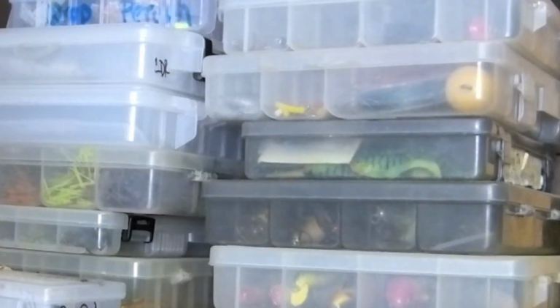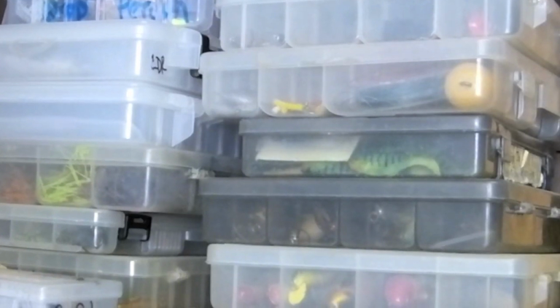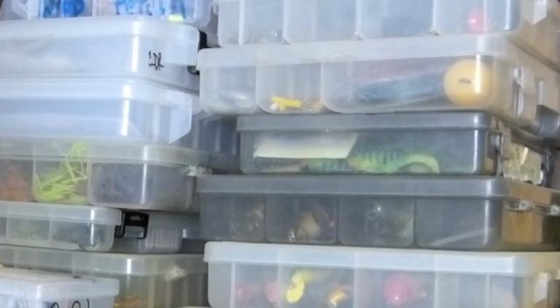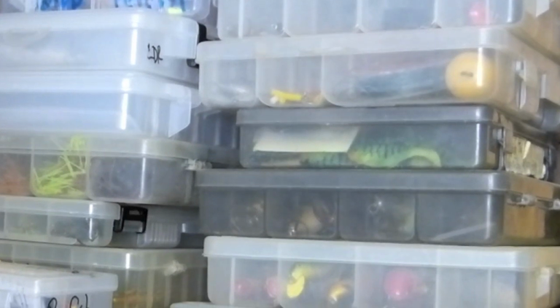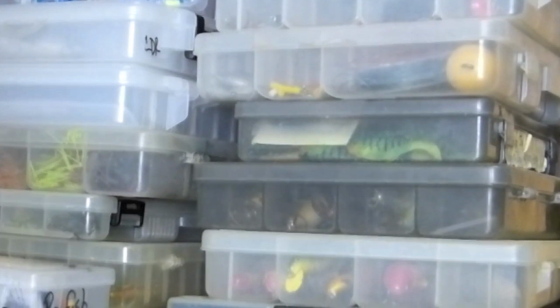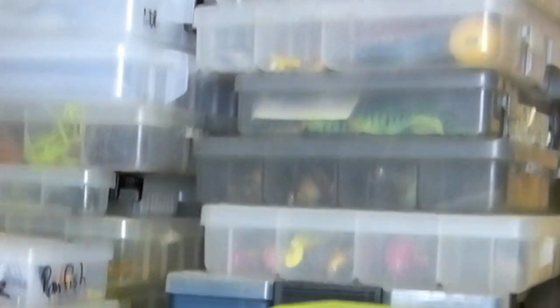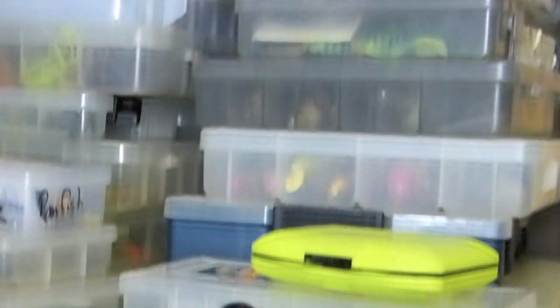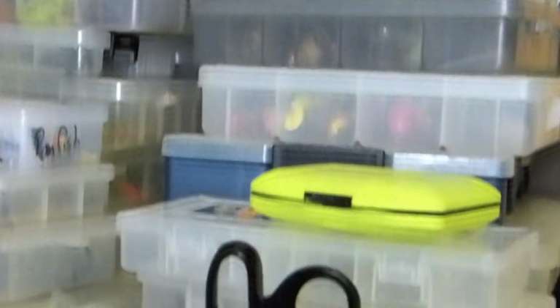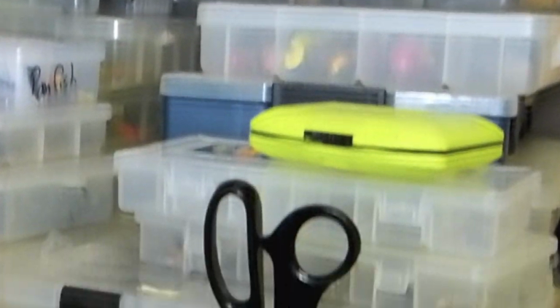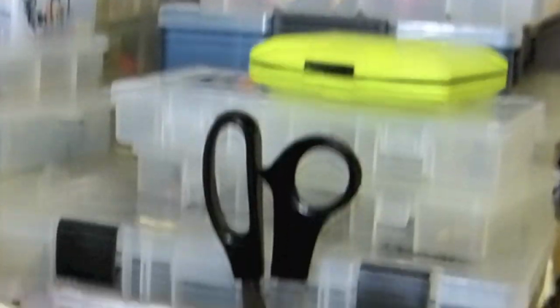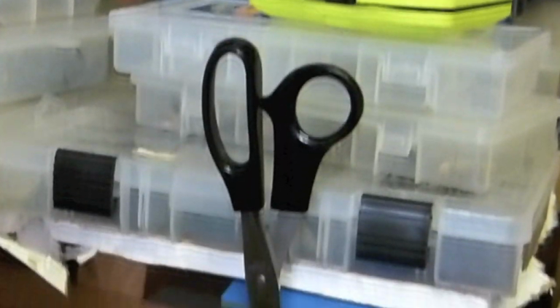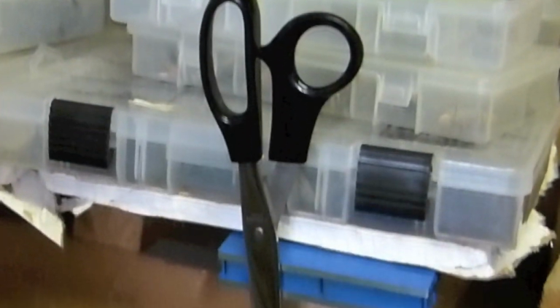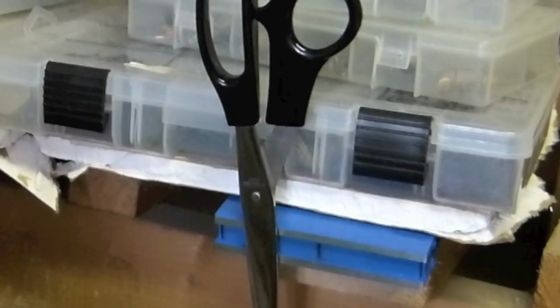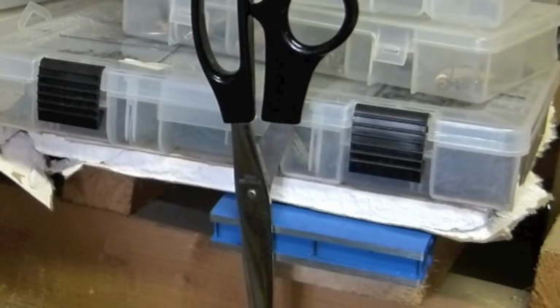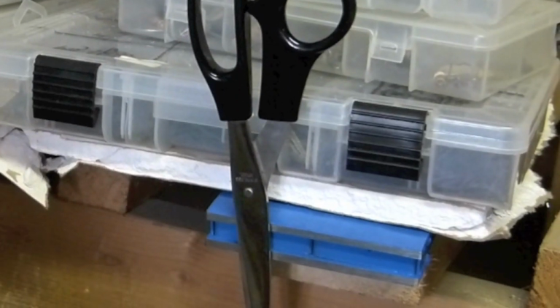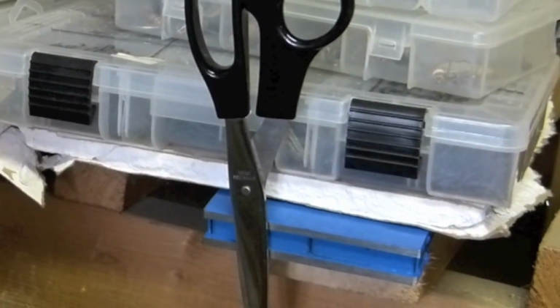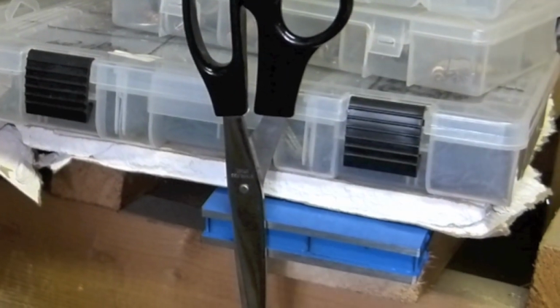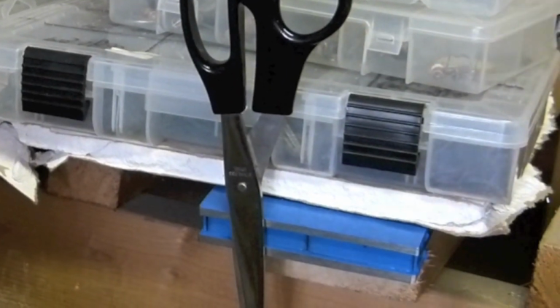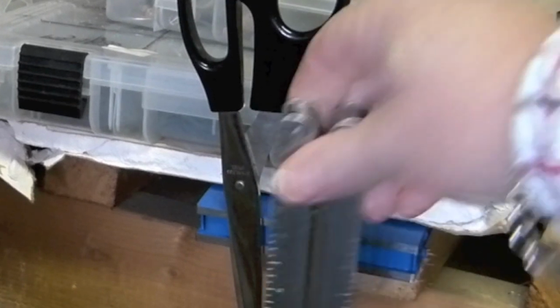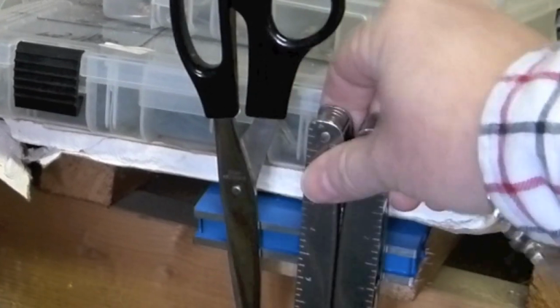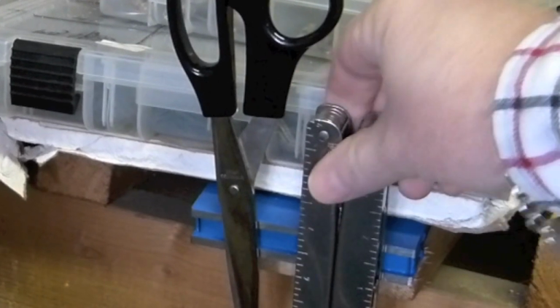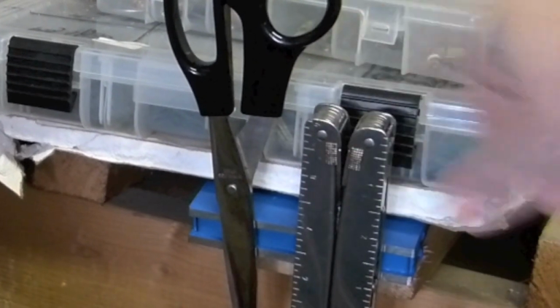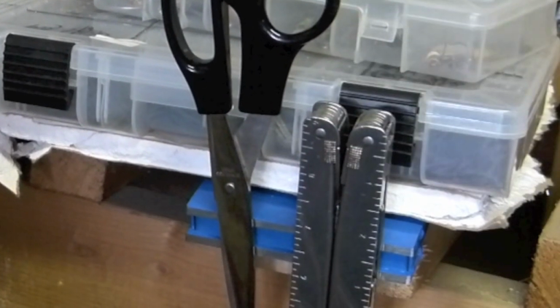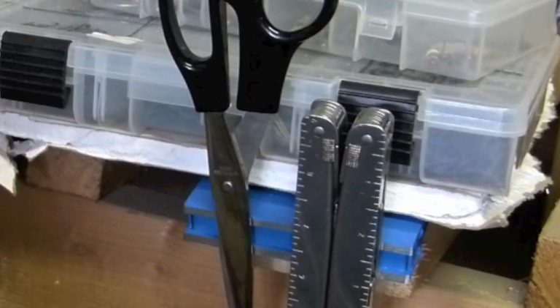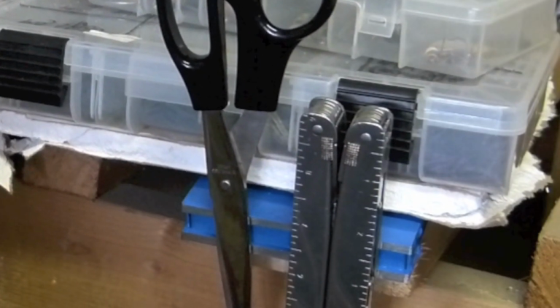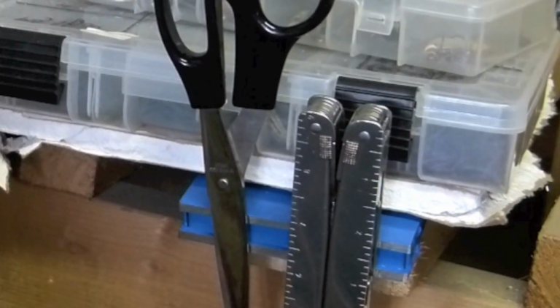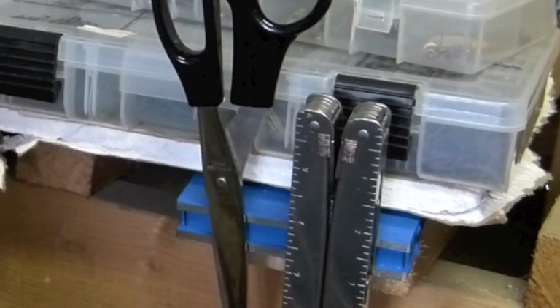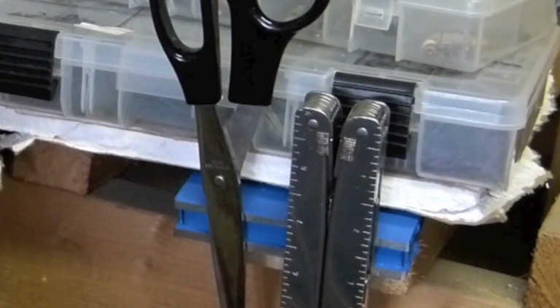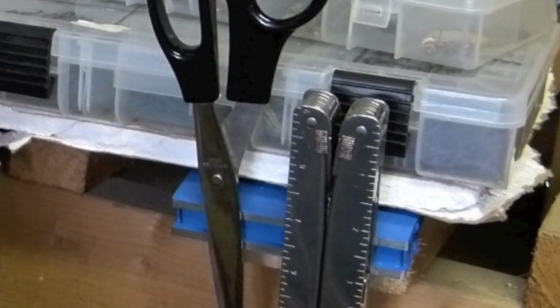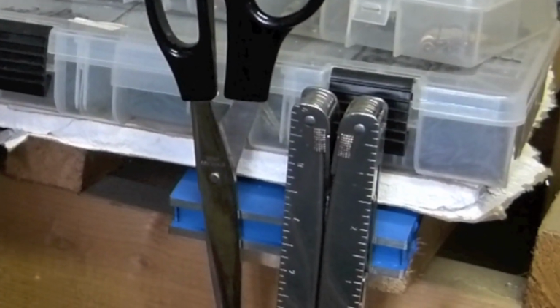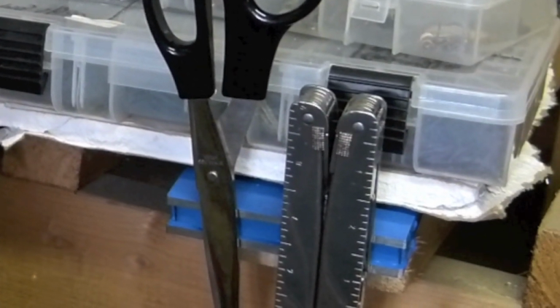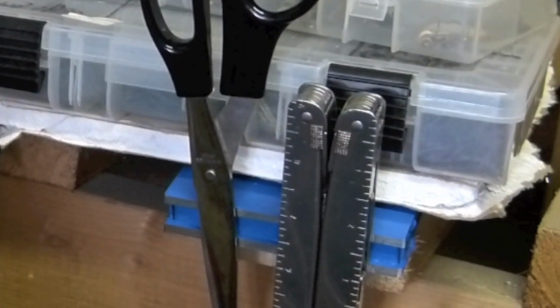Having trouble finding your tools? Don't worry, use a magnet. Ideal for your work area or even in your boat, it's a safe way to keep your tools nice and organized.